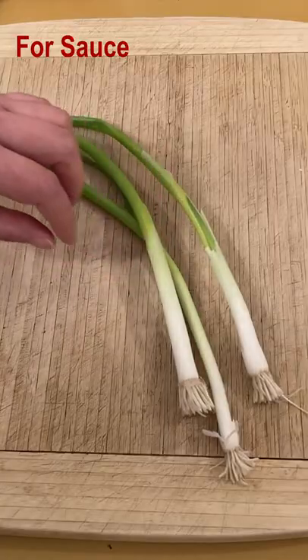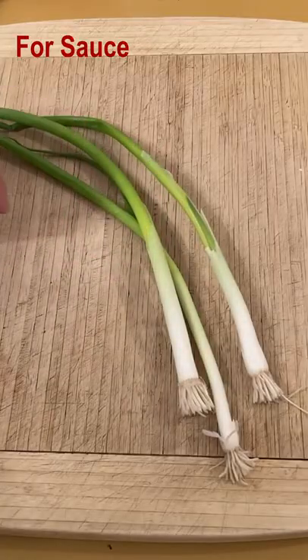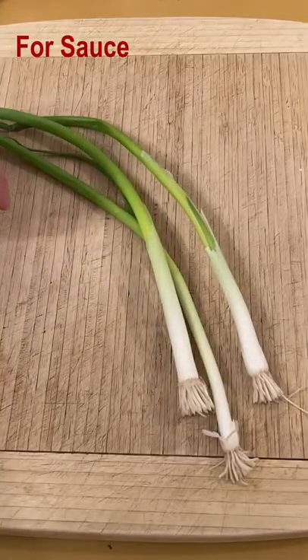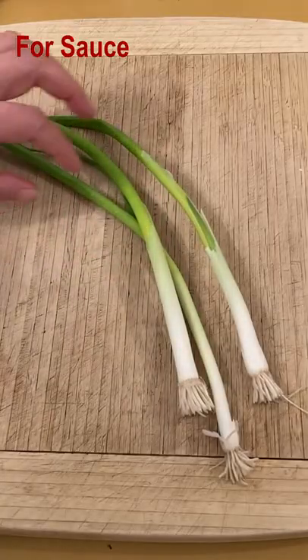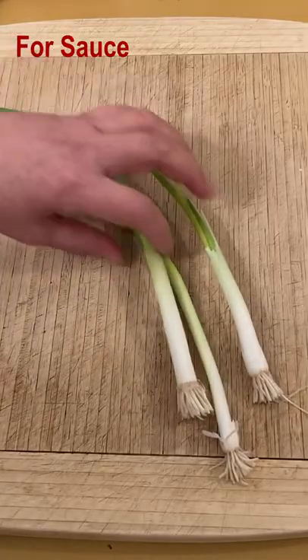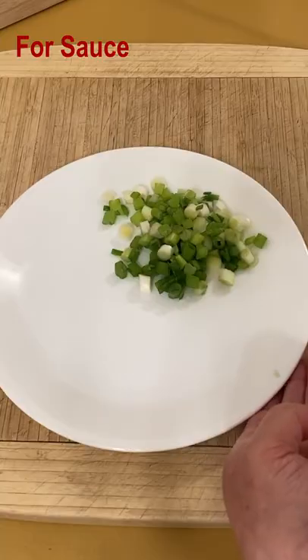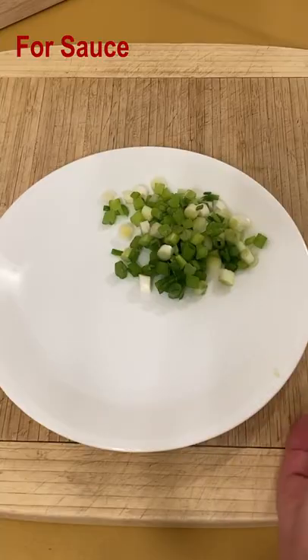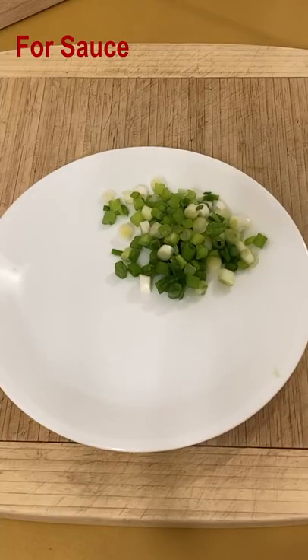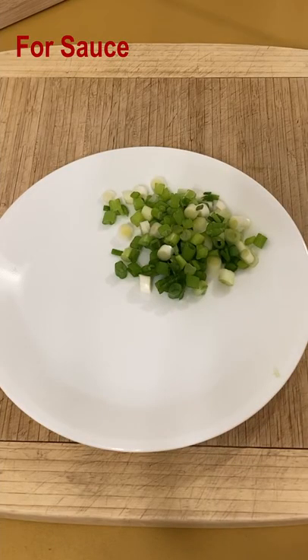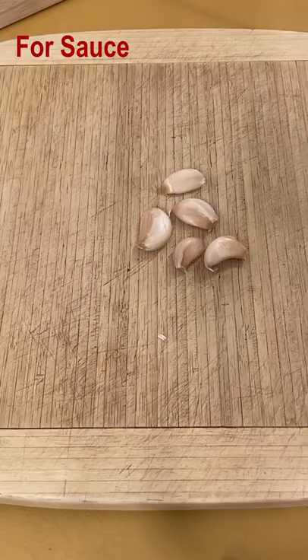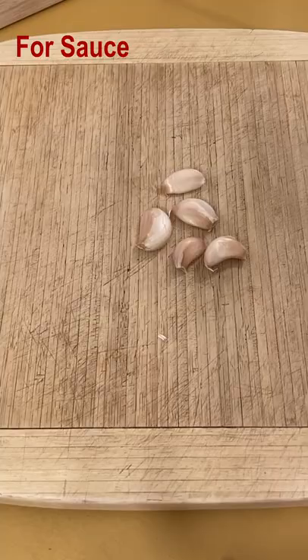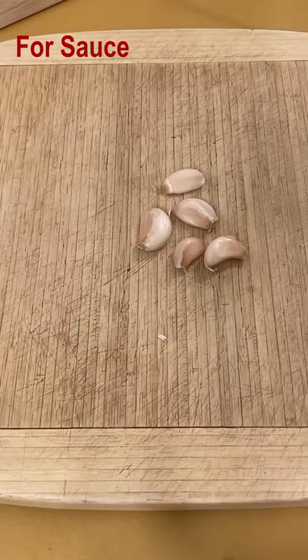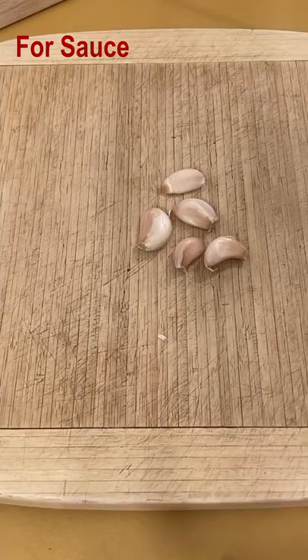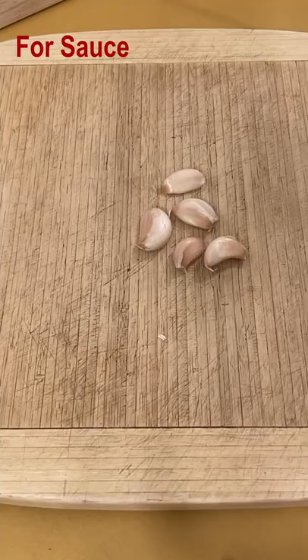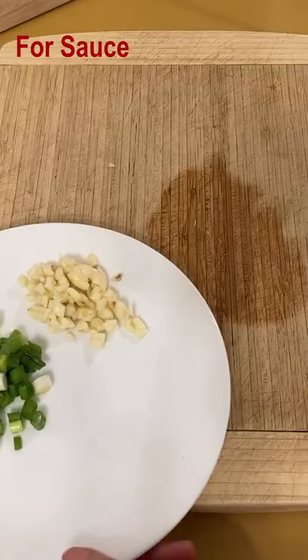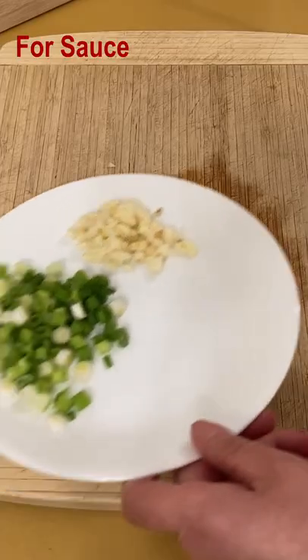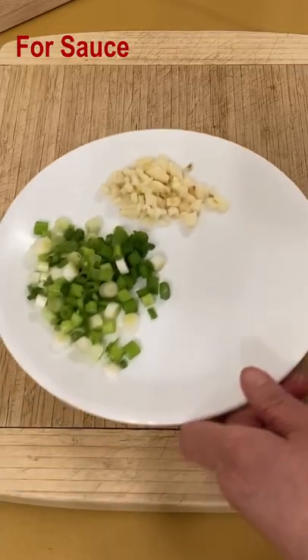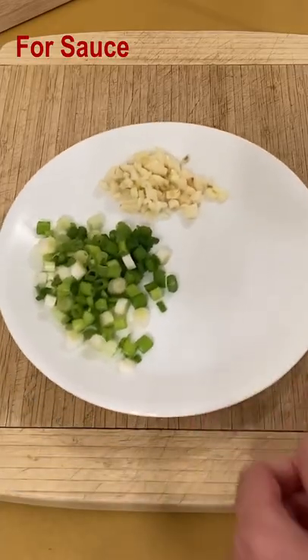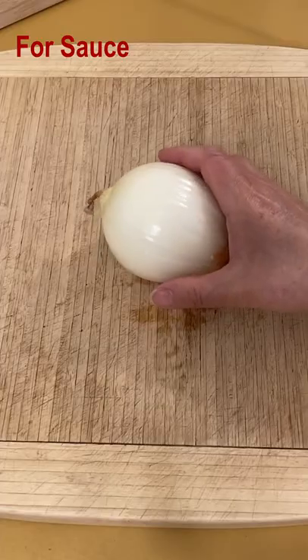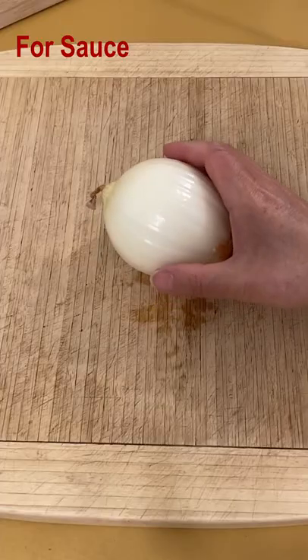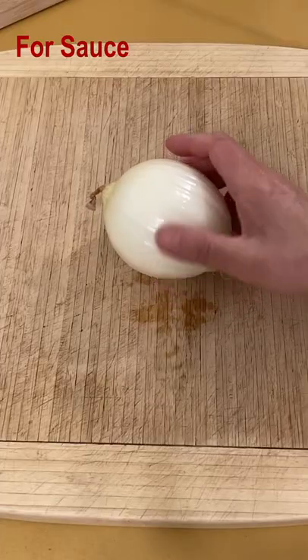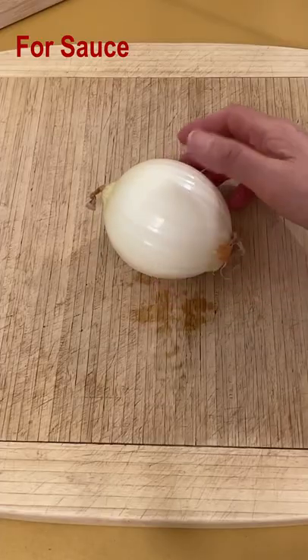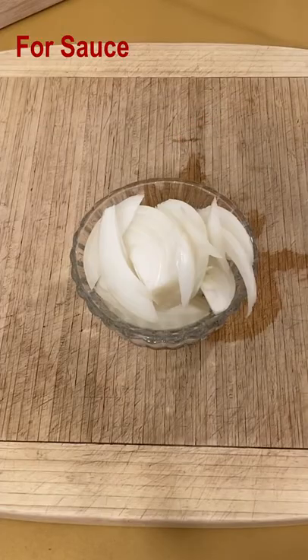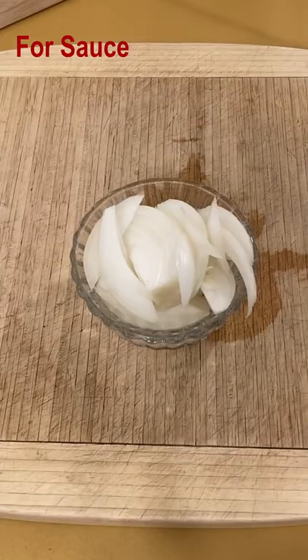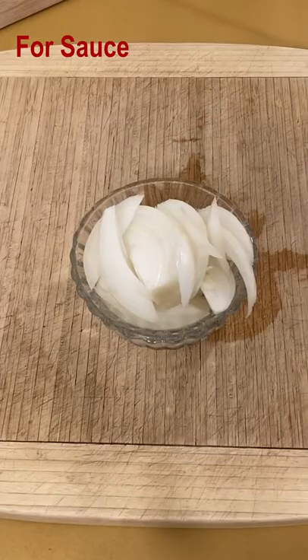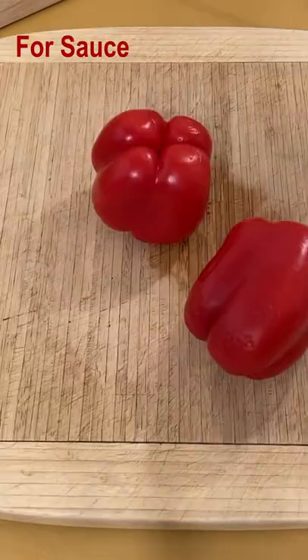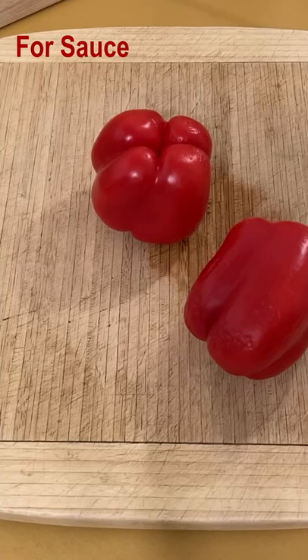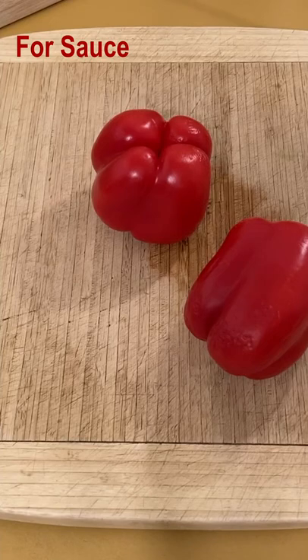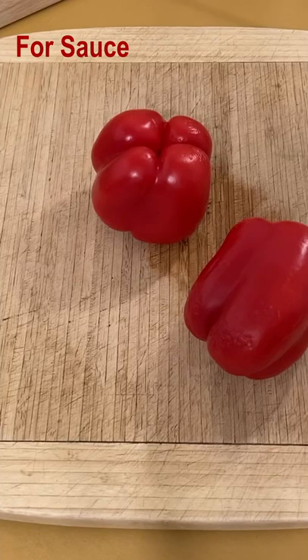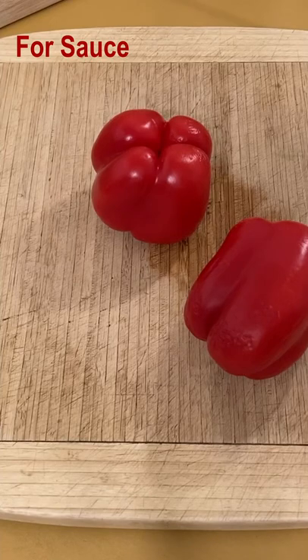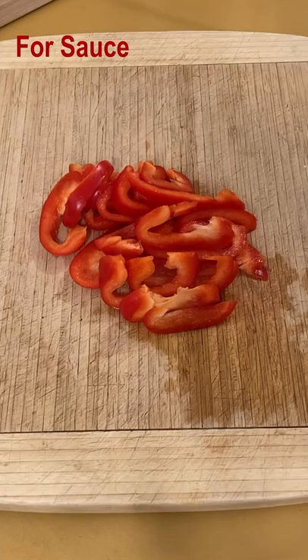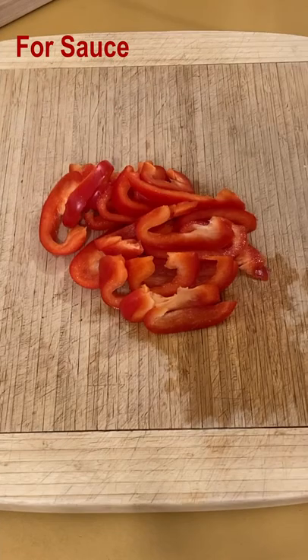Slip green onions, put into a plate. All of garlic, finely chop. Slice one red pepper, slice.